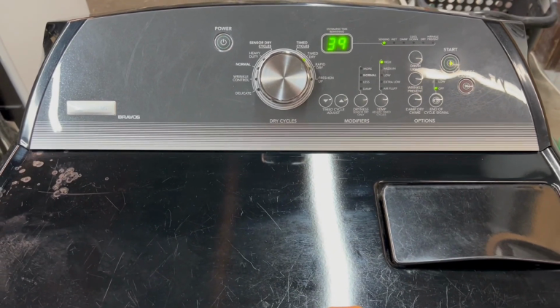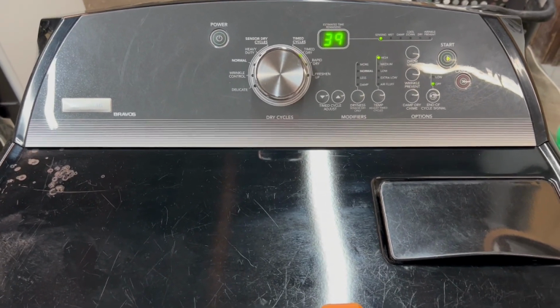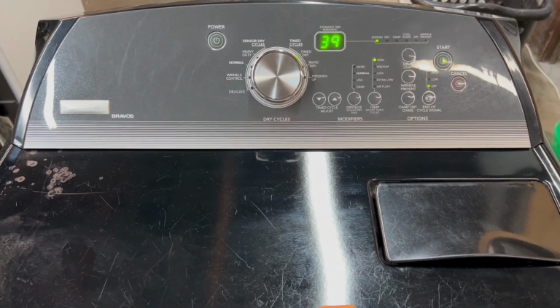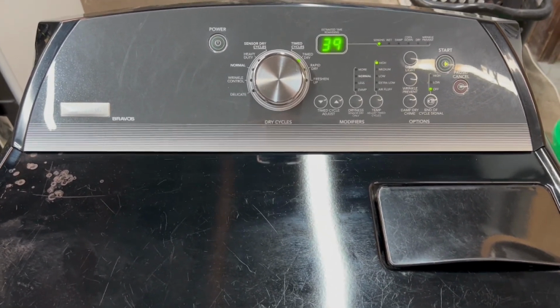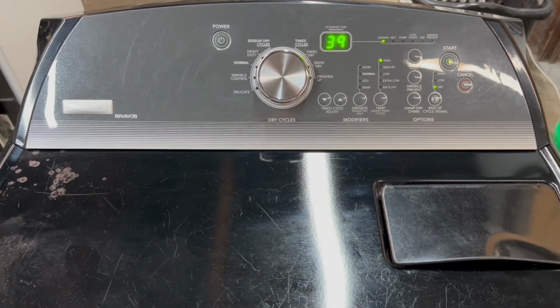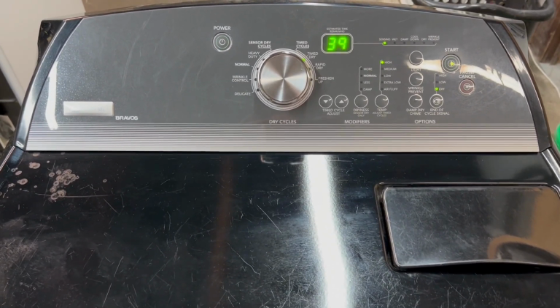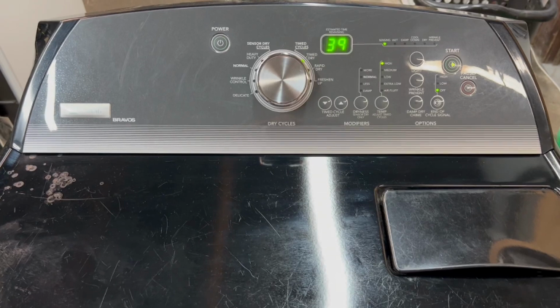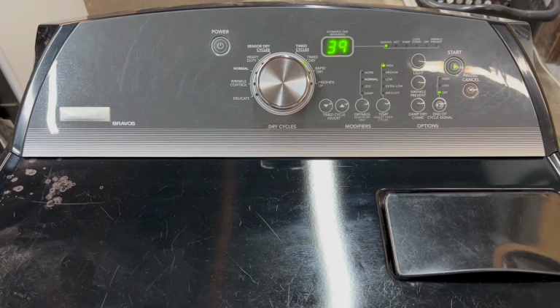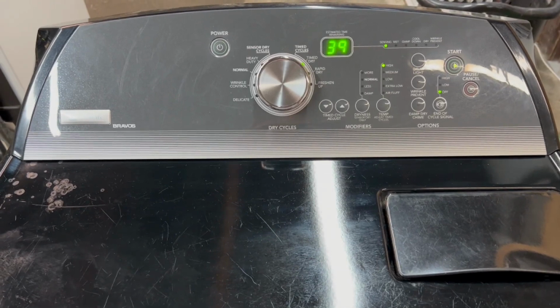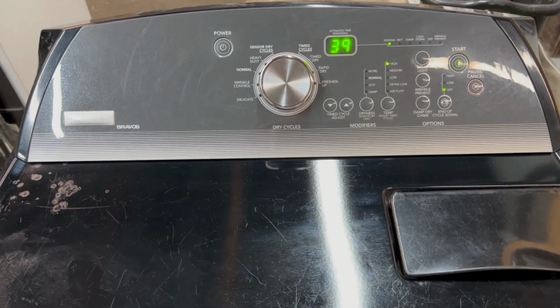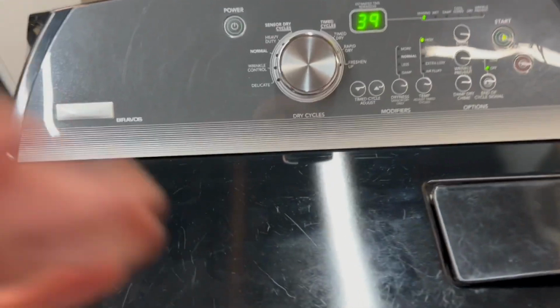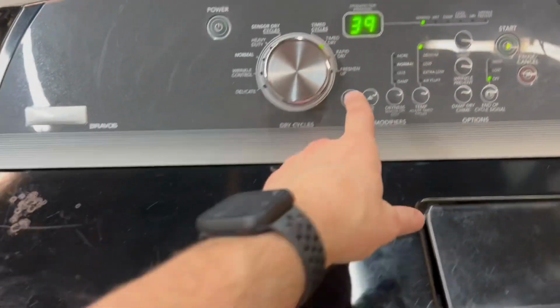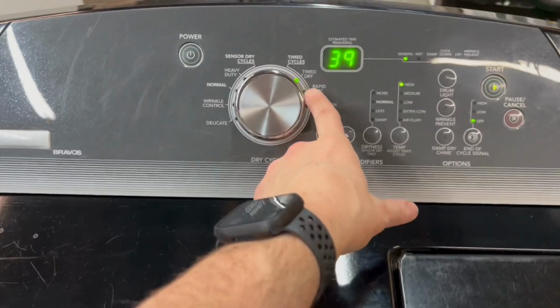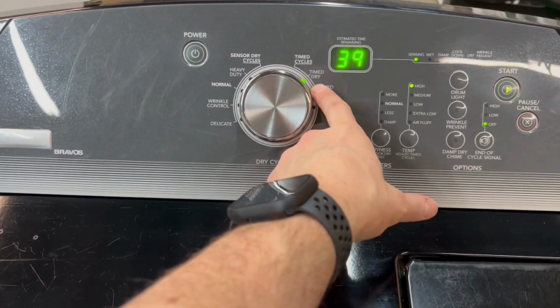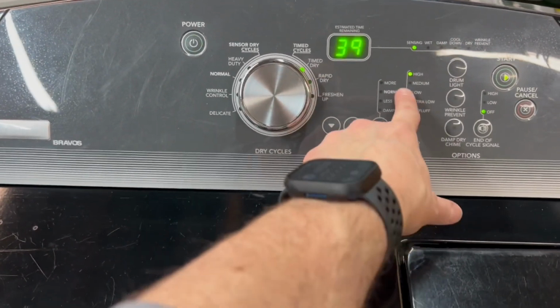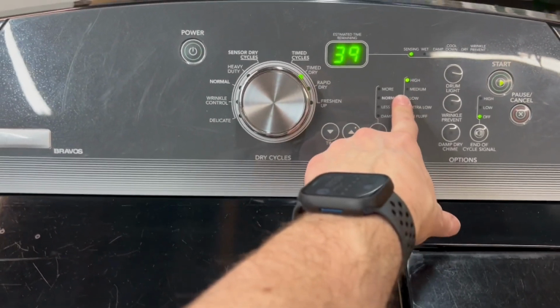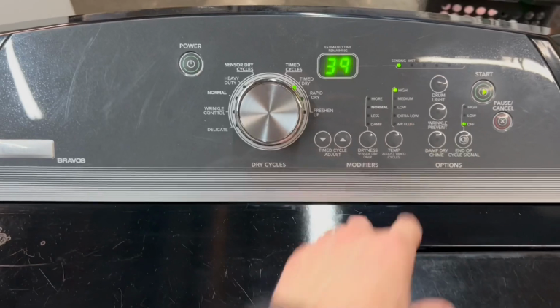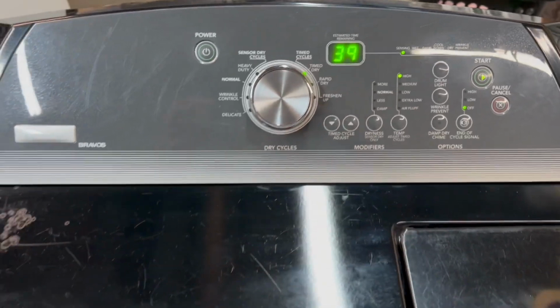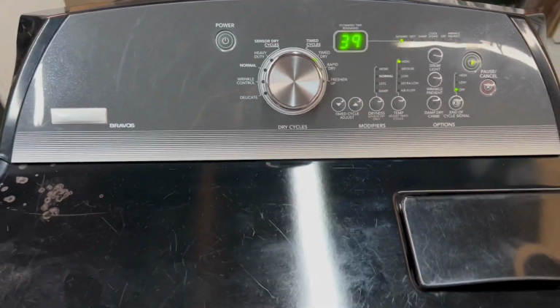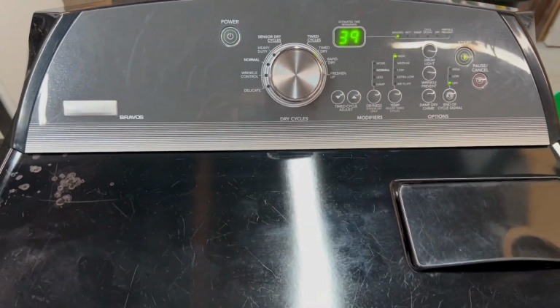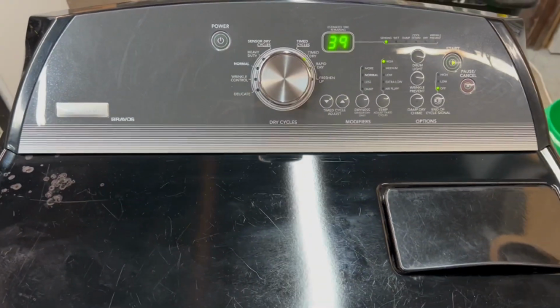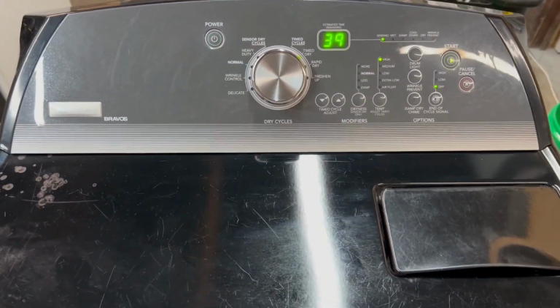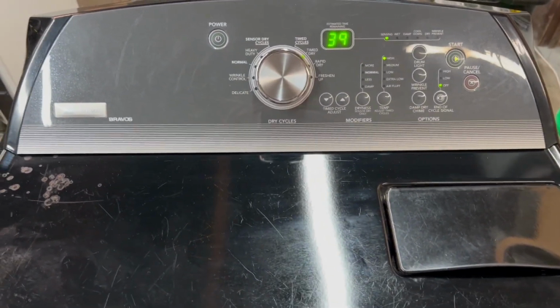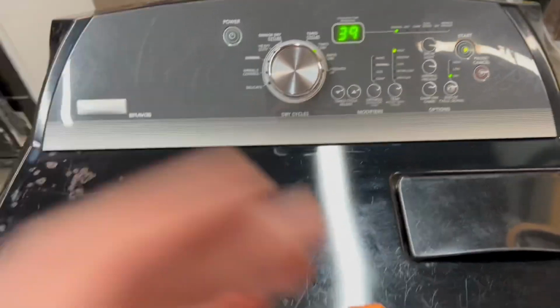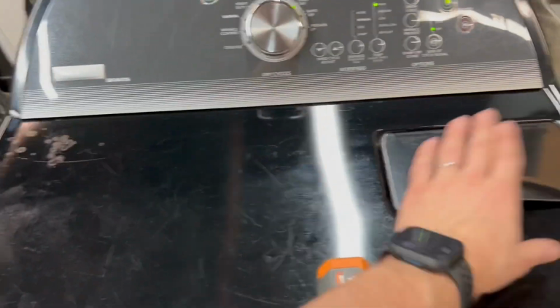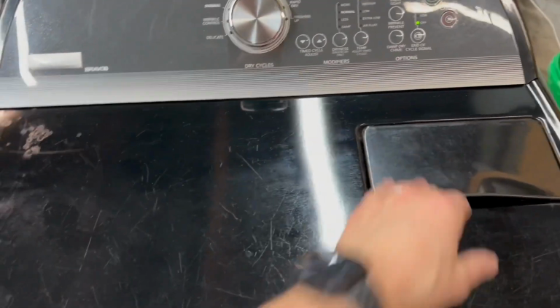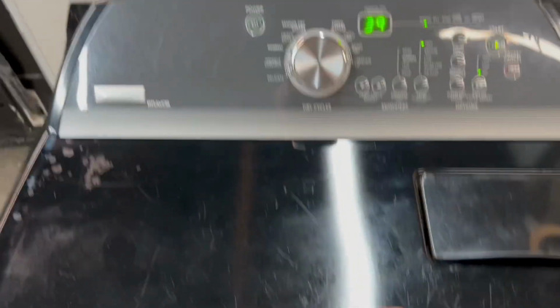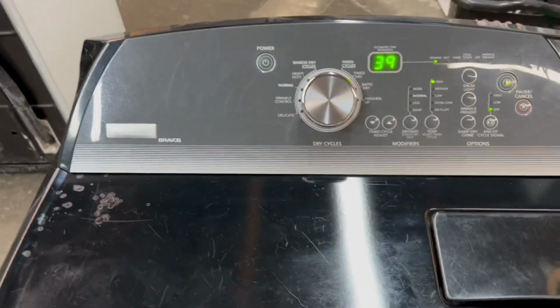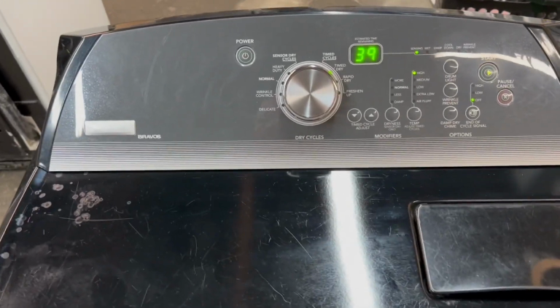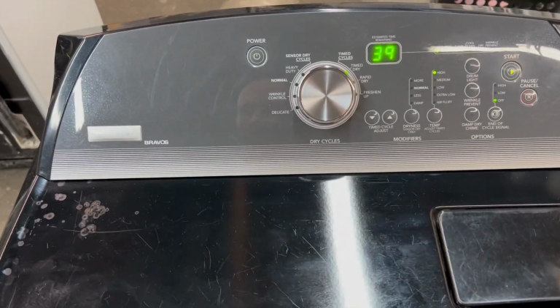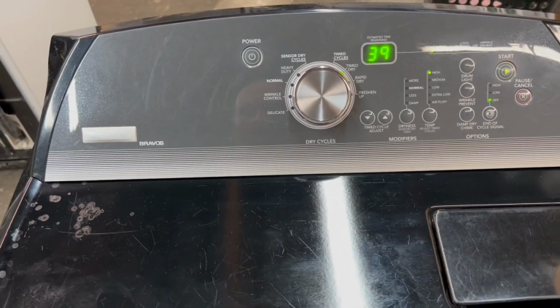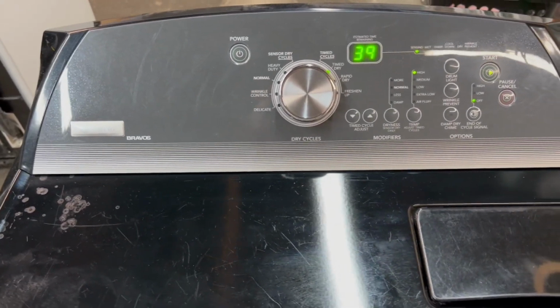We're on to the electric dryer paired up with that washer. I've got it running now, set on time dry, high heat. I want to show you that it is in fact heating like it's supposed to. You've got the lint trap on top — it is a Maytag Bravos.